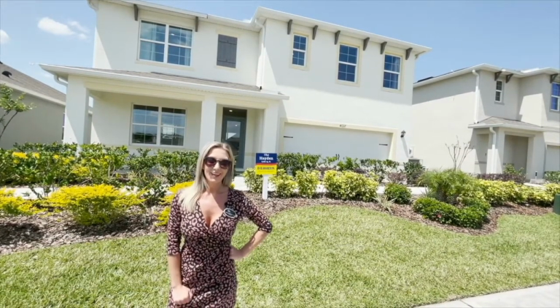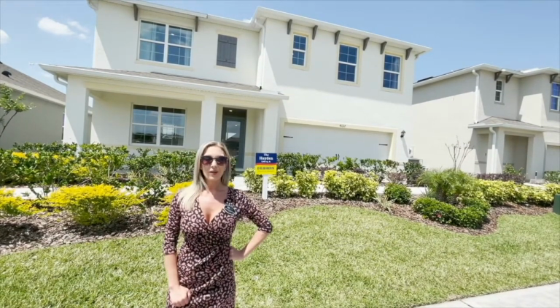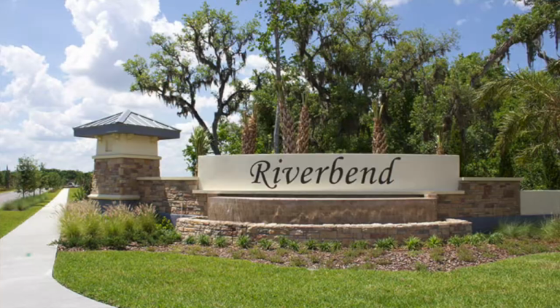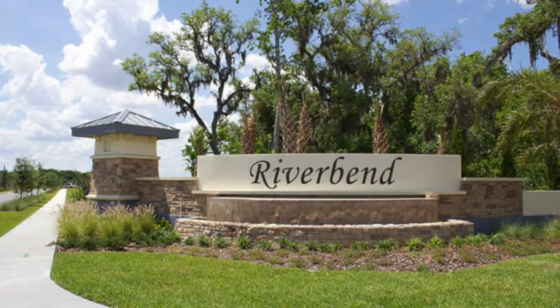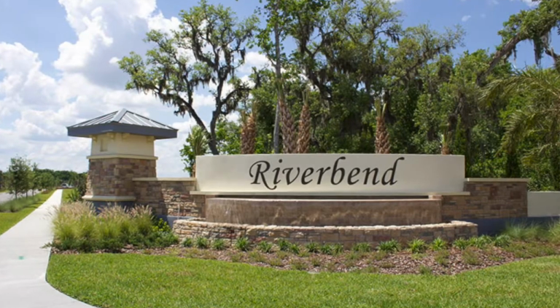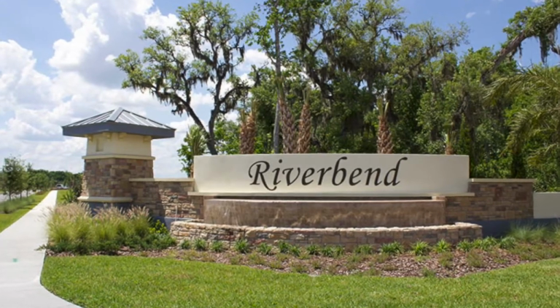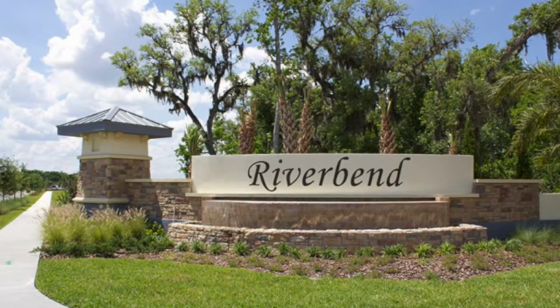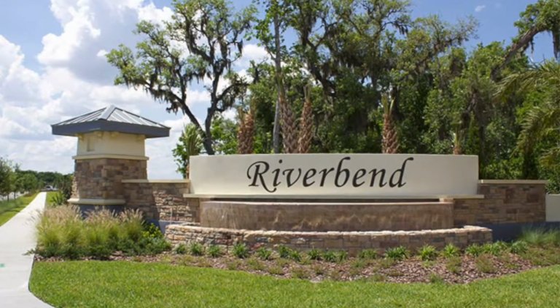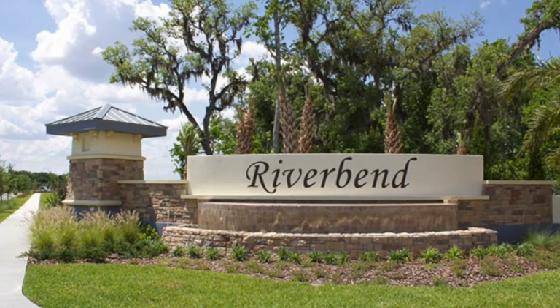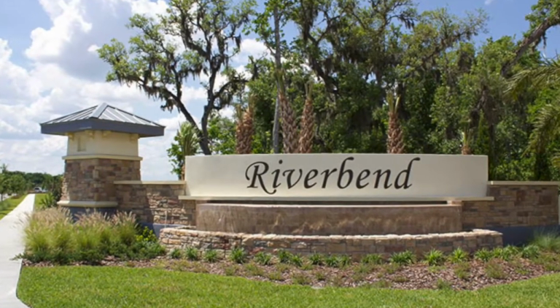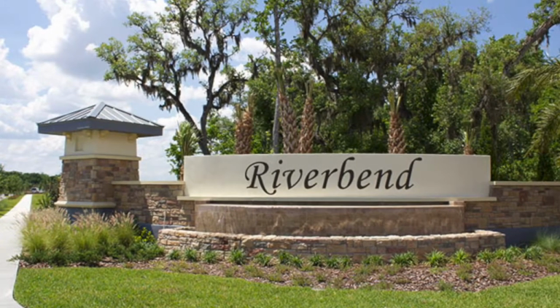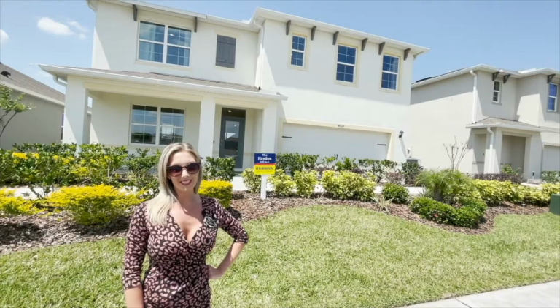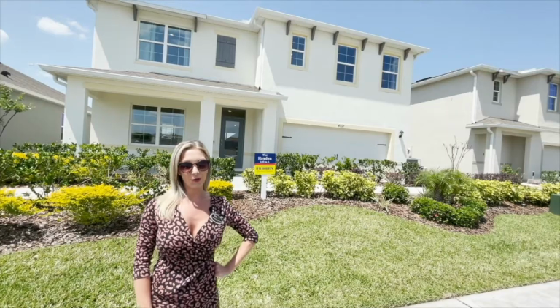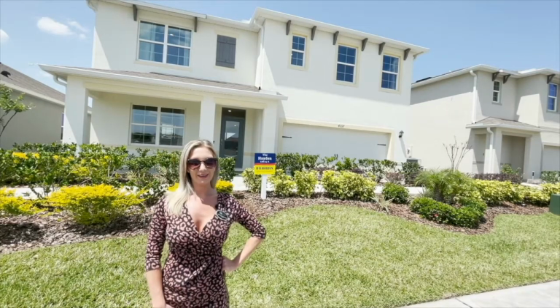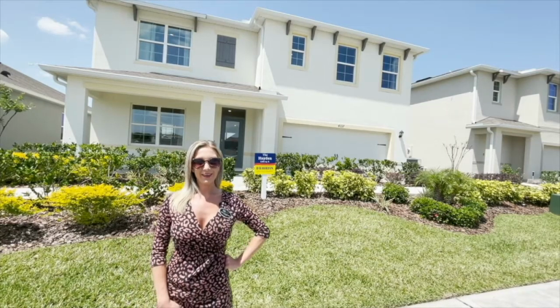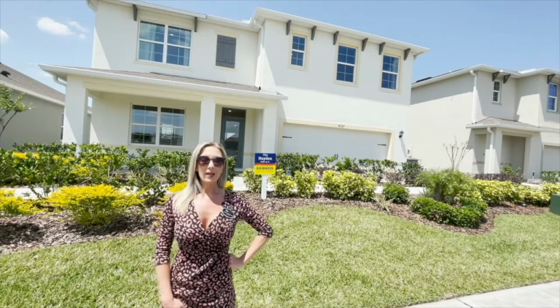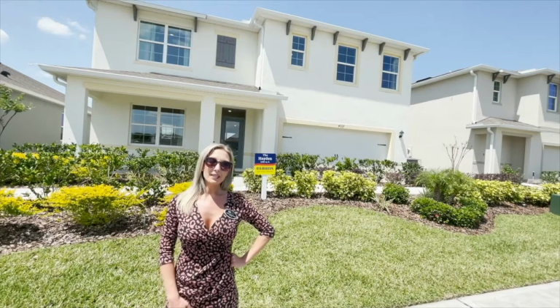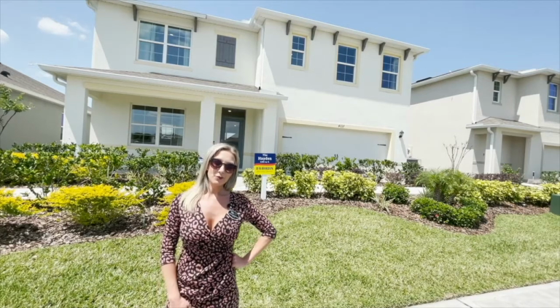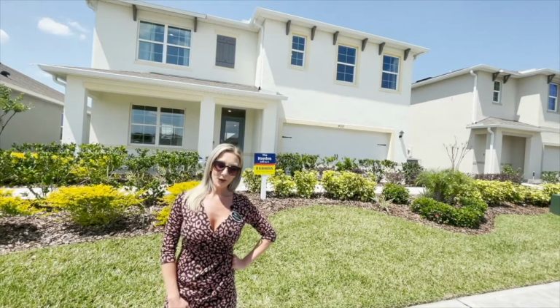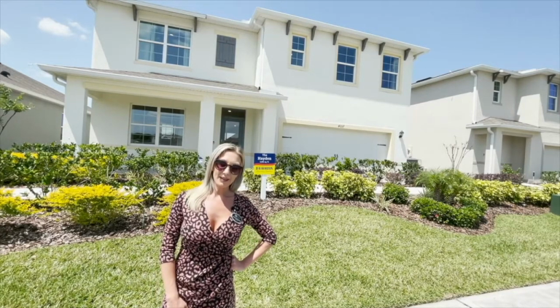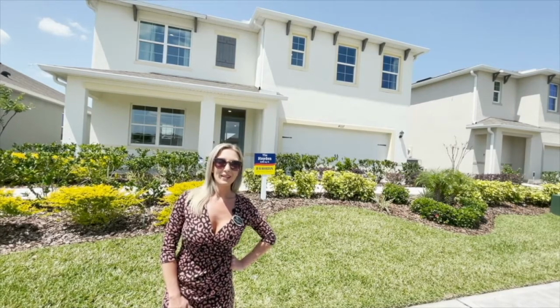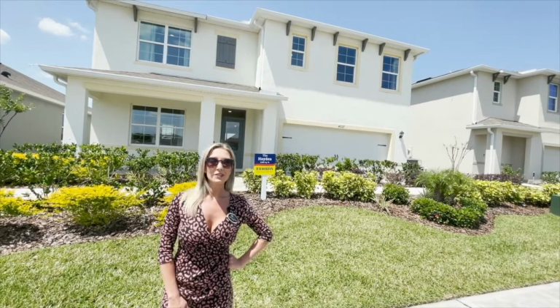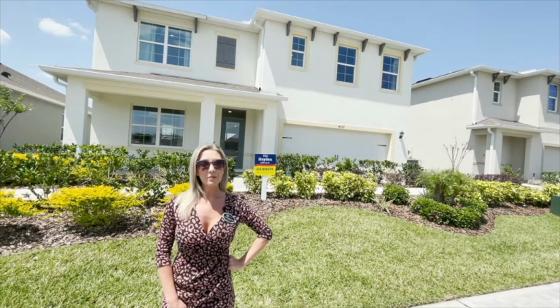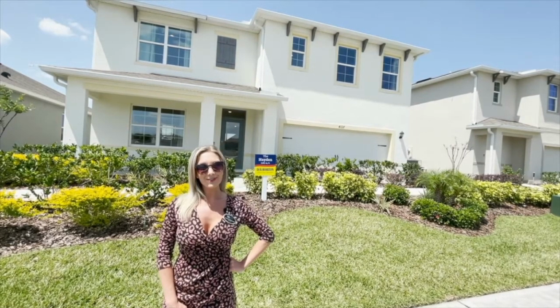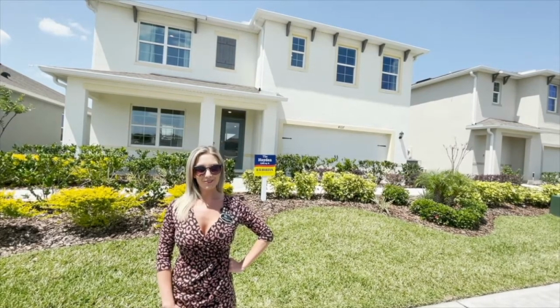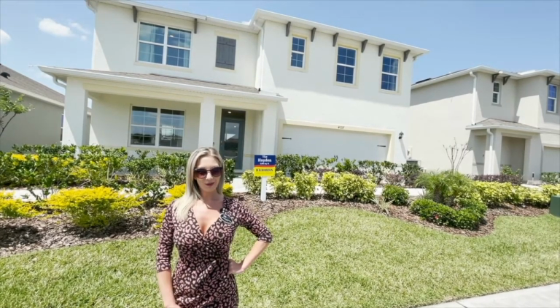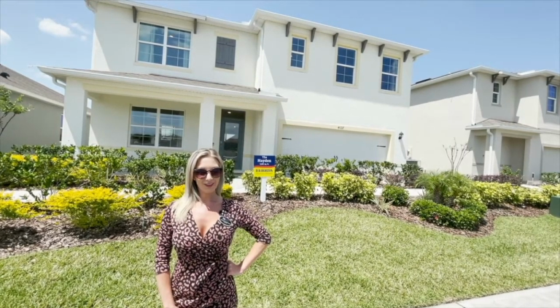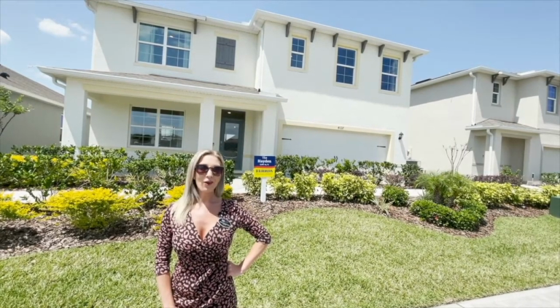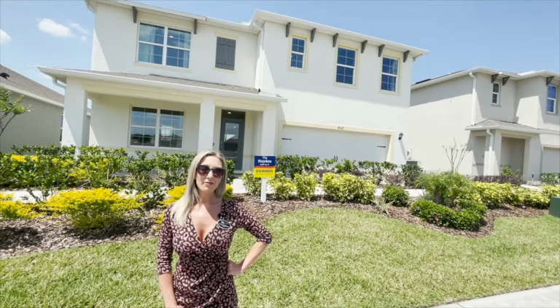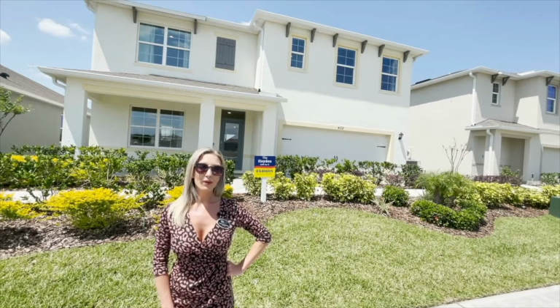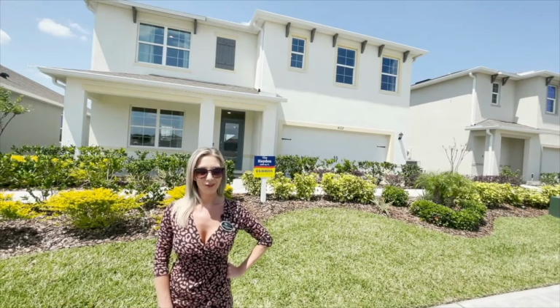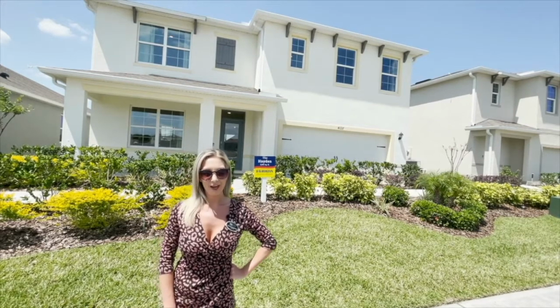We are over here at the Riverbends community. This community is built by D.R. Horton. We are in Central Florida, located just 30 minutes from downtown Orlando and all of the Orlando attractions.